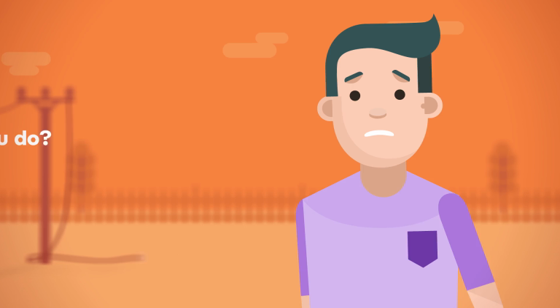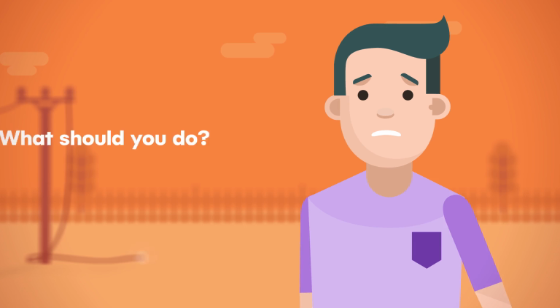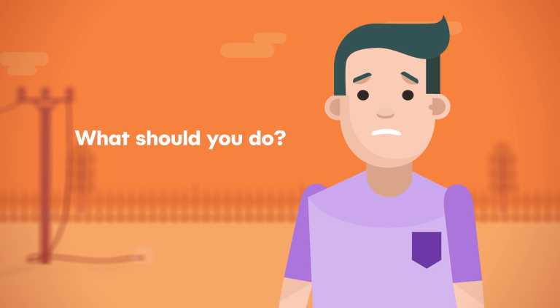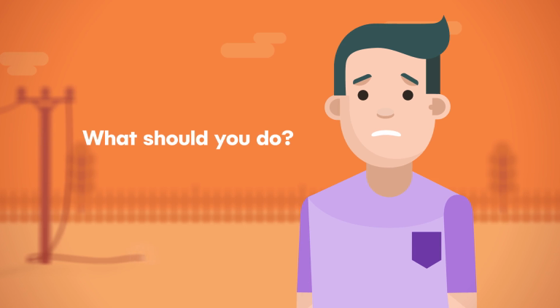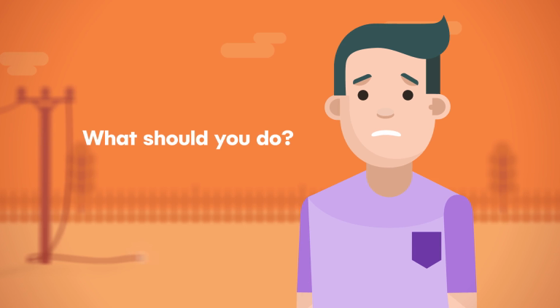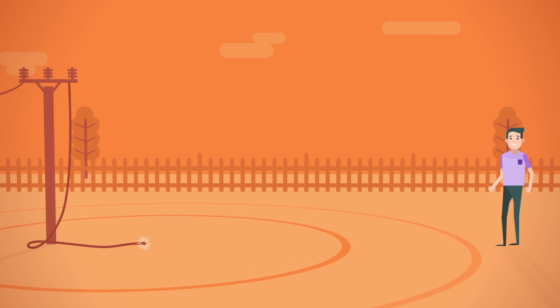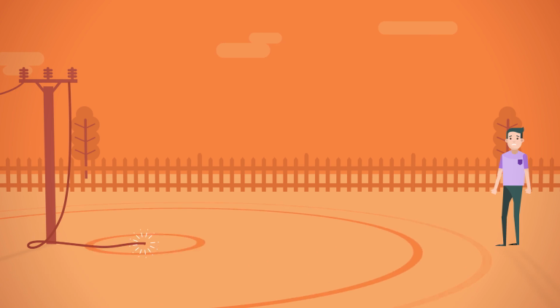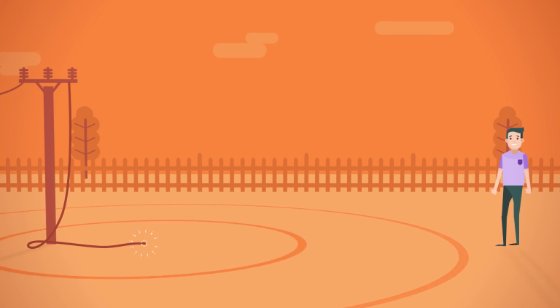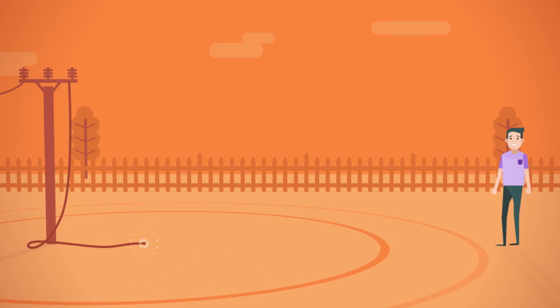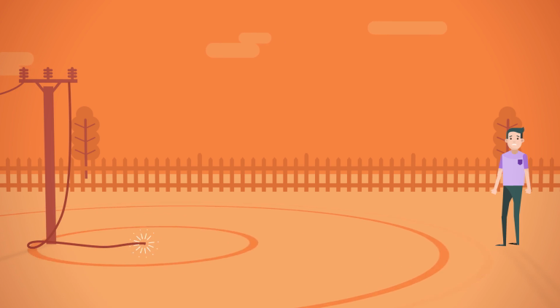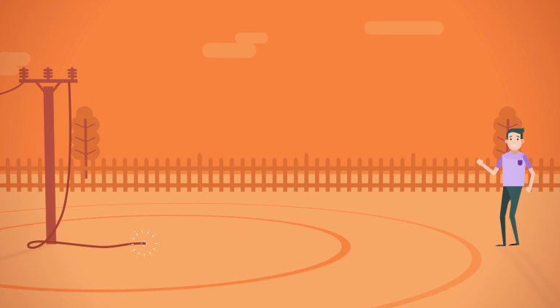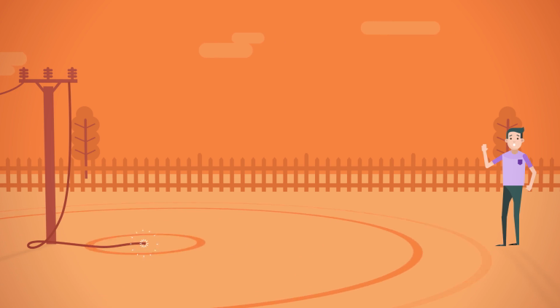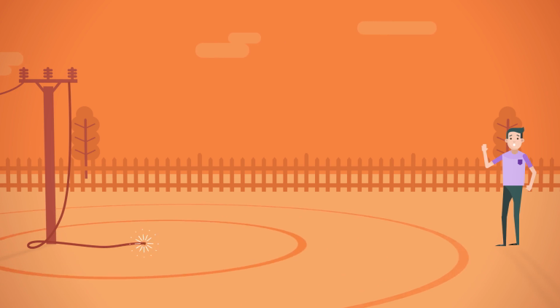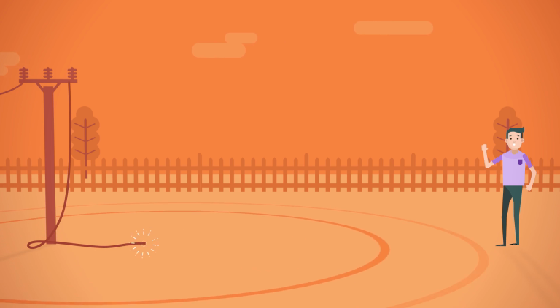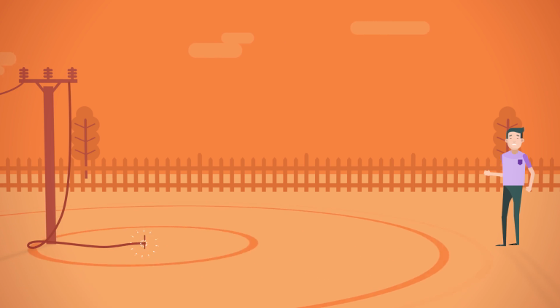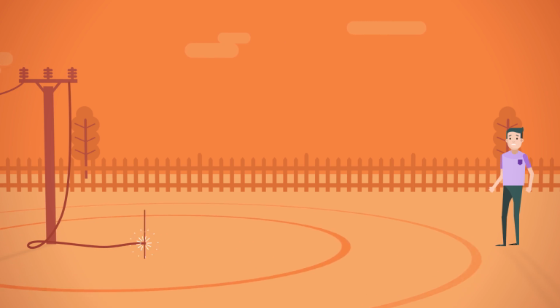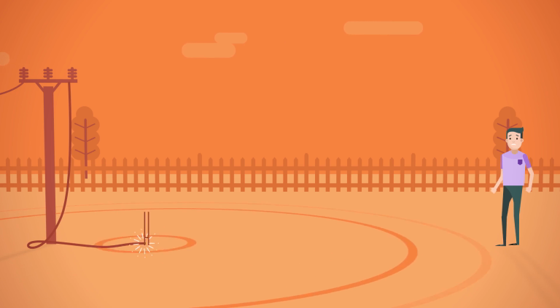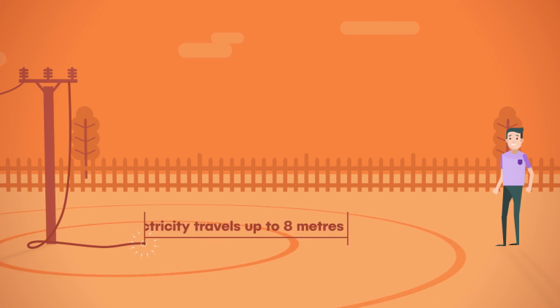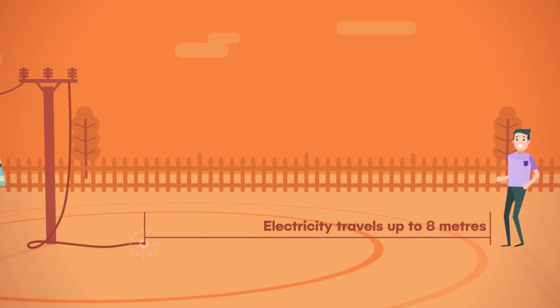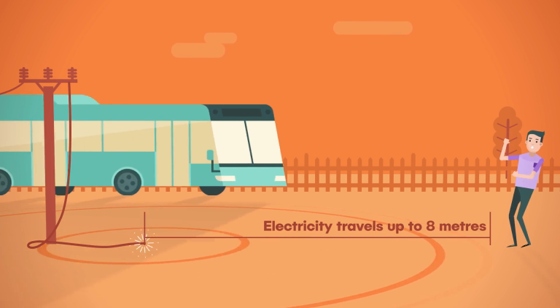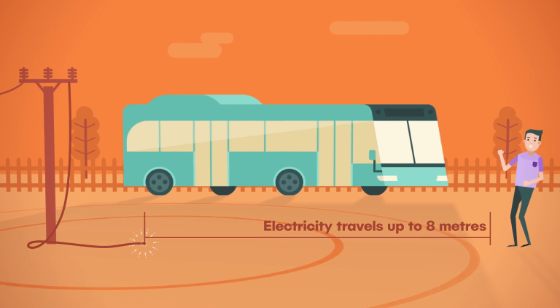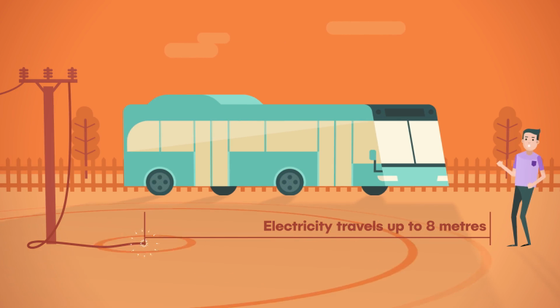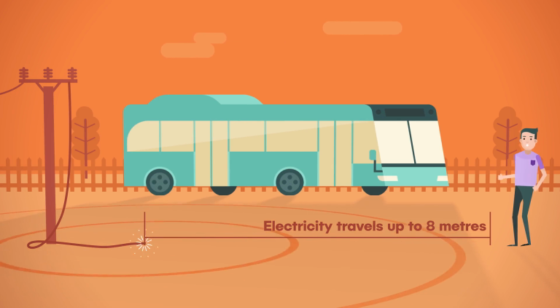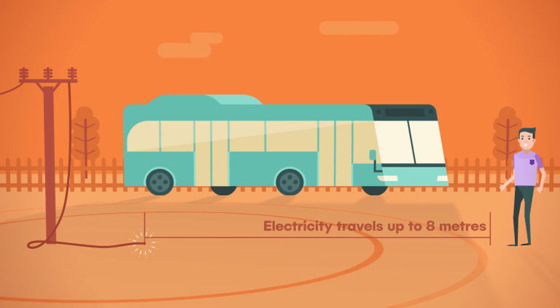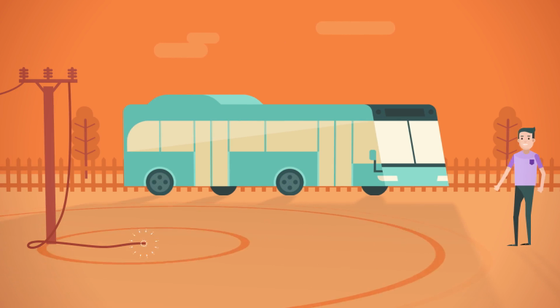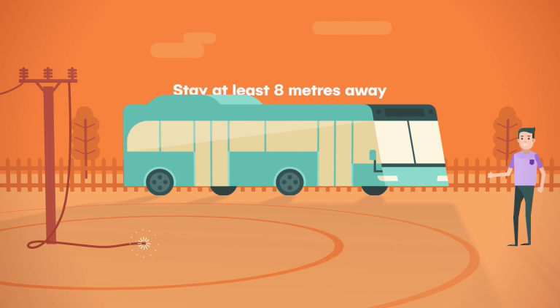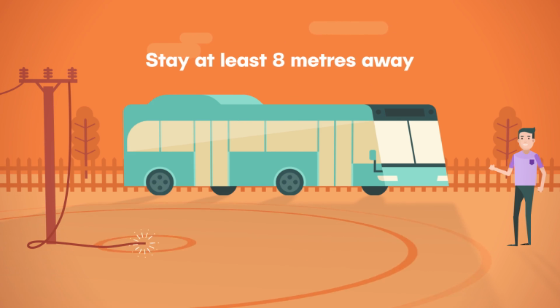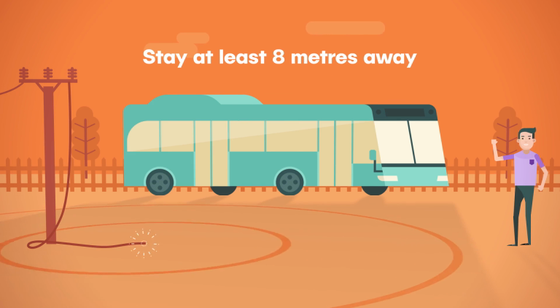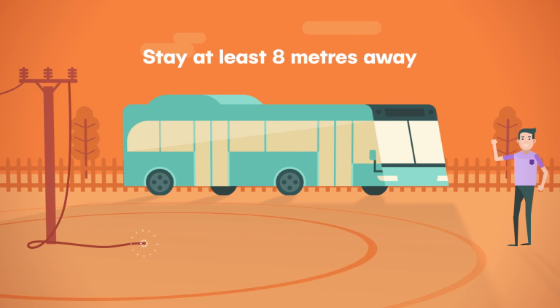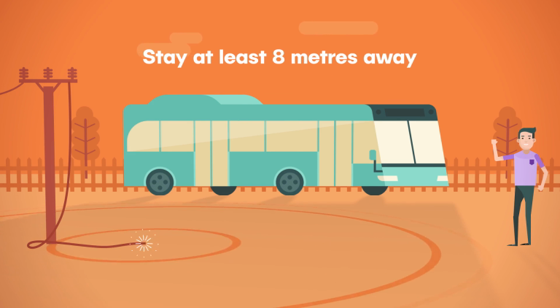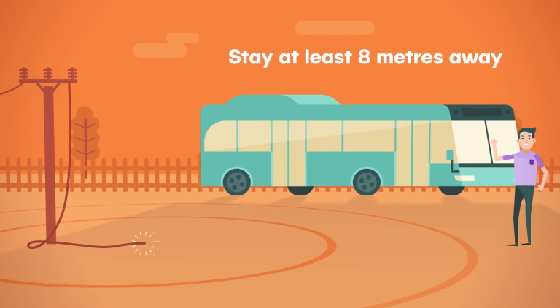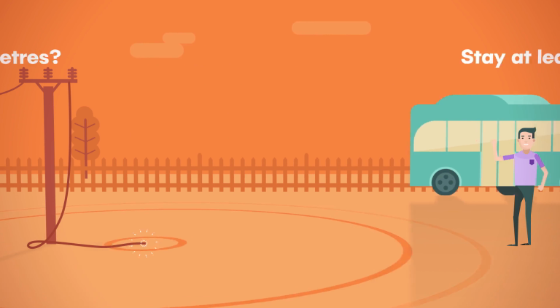What should you do? Firstly, don't go near the power line. Stay away, it's dangerous. Electricity can travel up to 8 metres, which is about the length of a bus. So make the safe call — at least 8 metres is the safest distance to stay away.